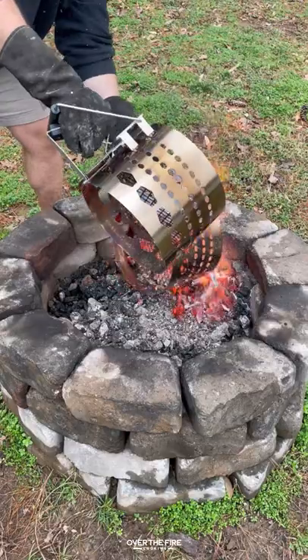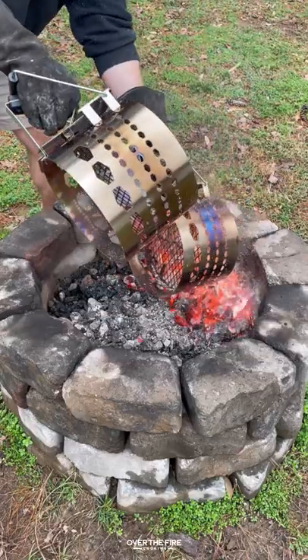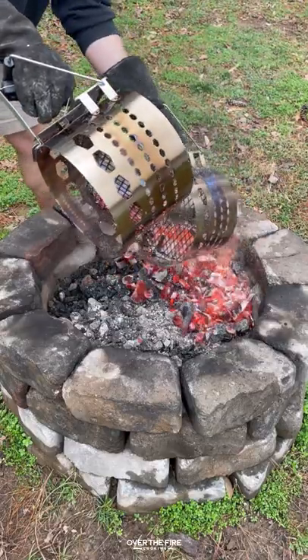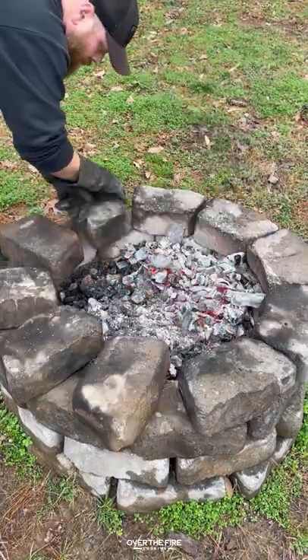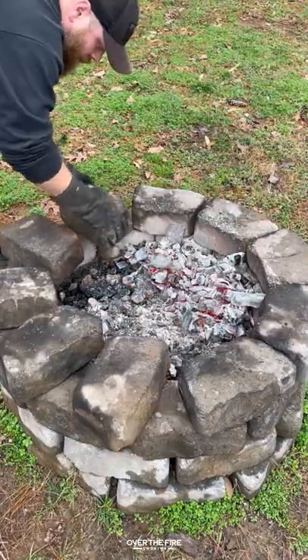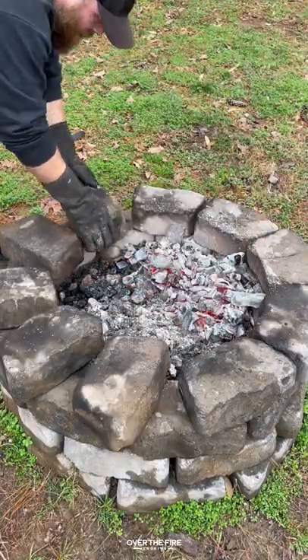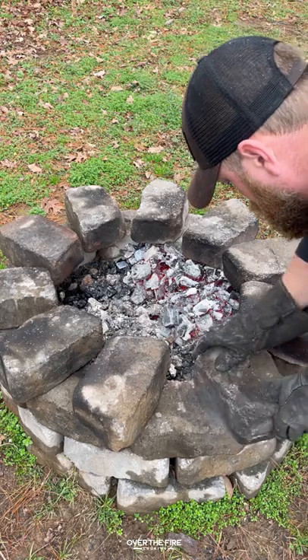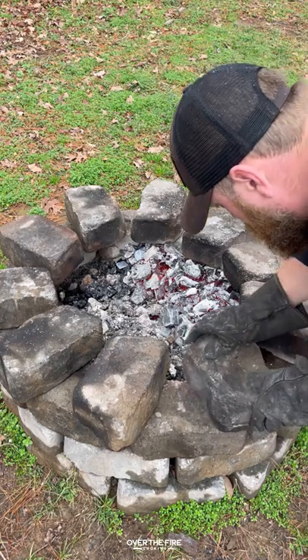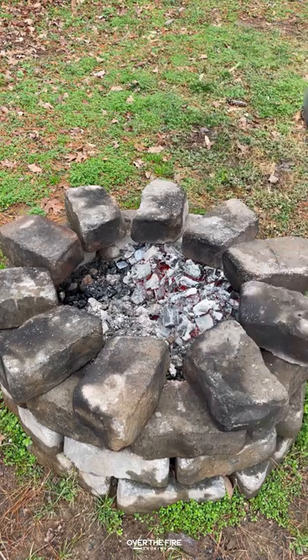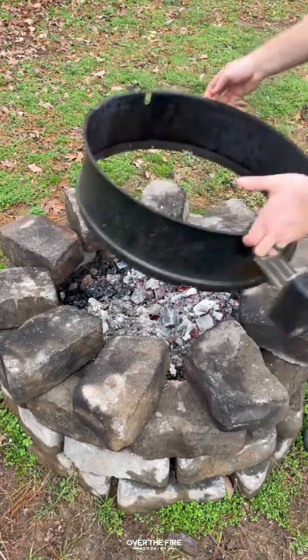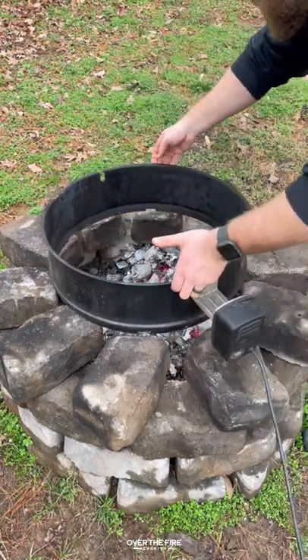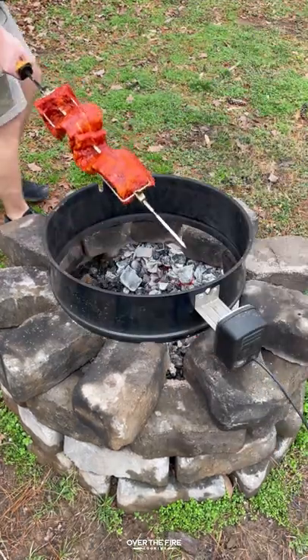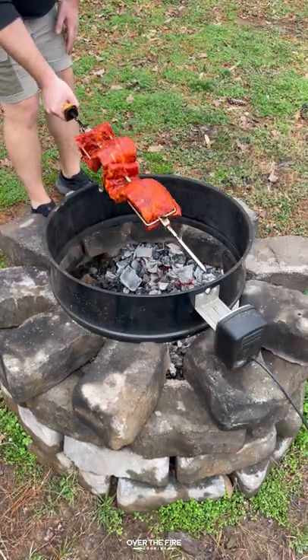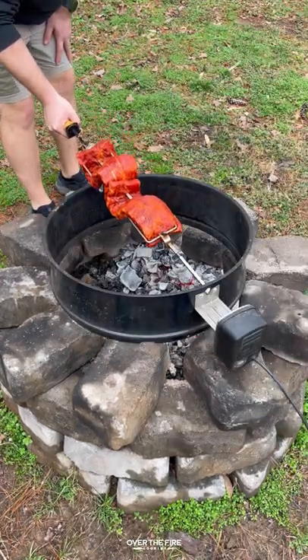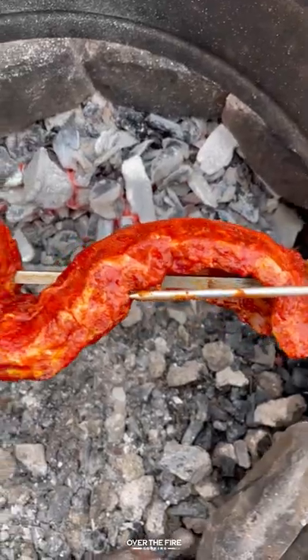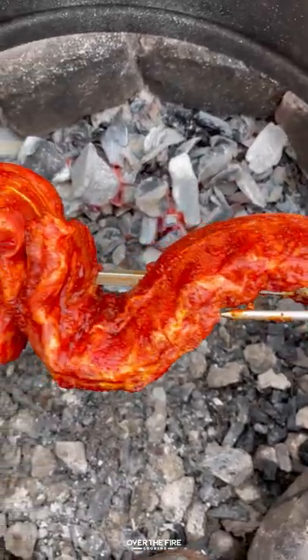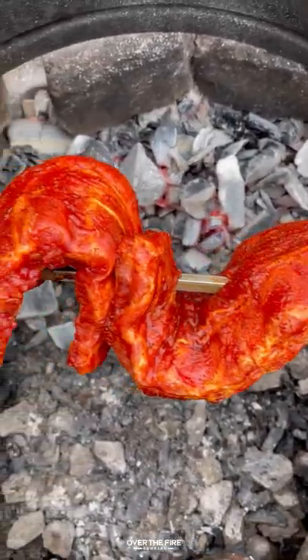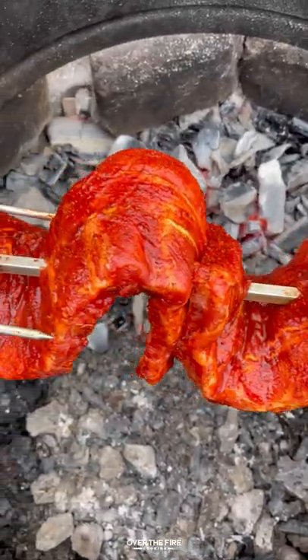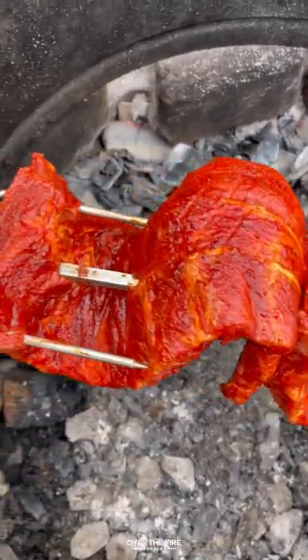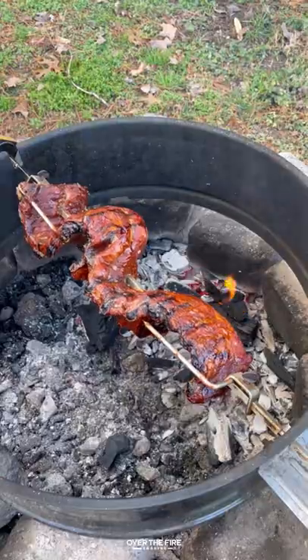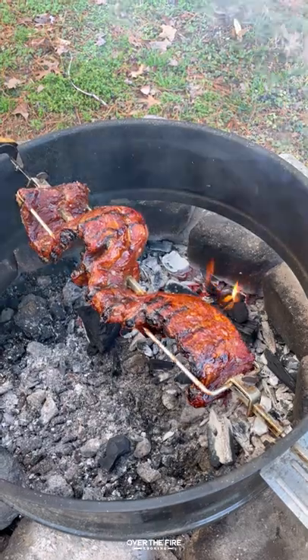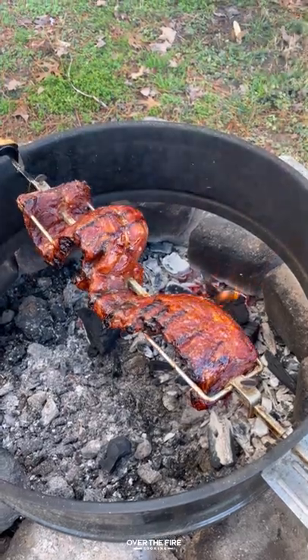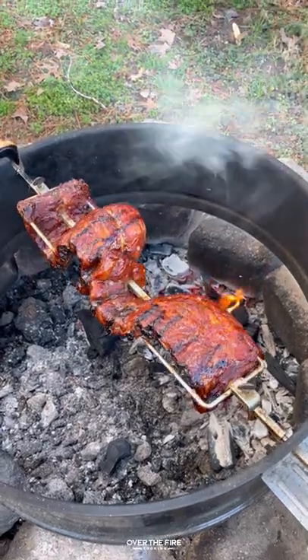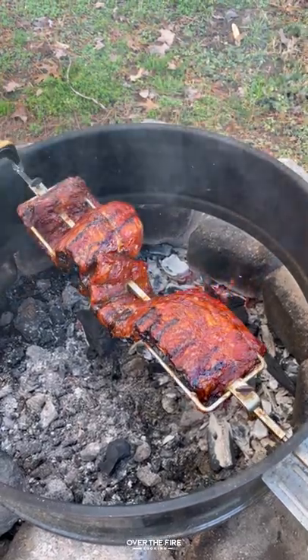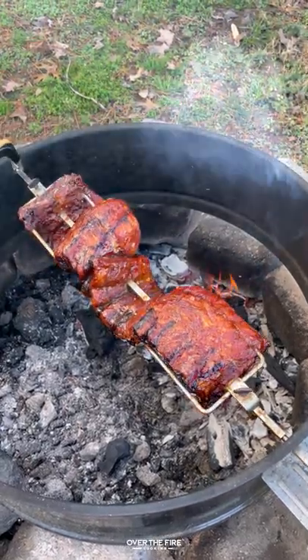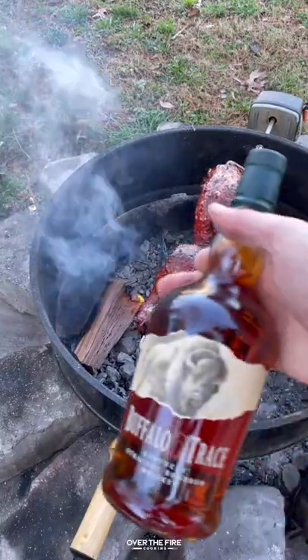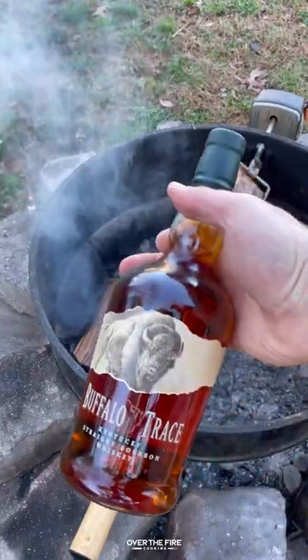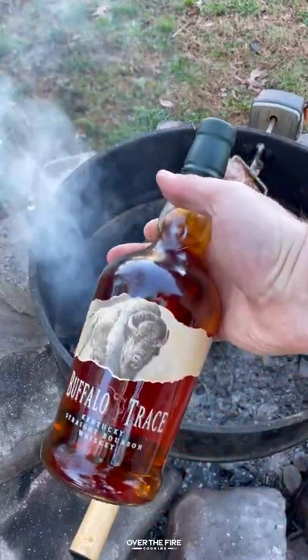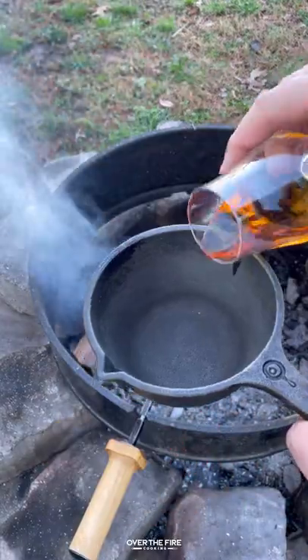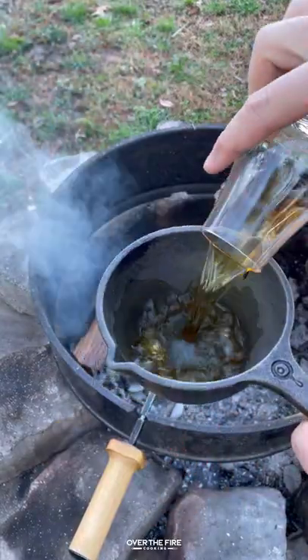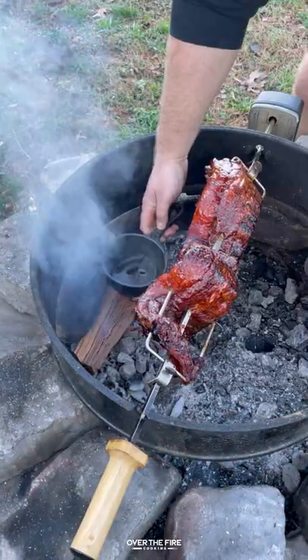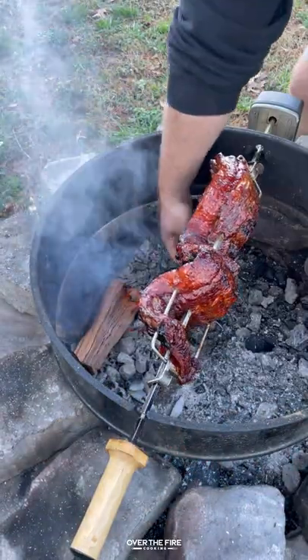I'm going to skewer them onto a rotisserie spit. I'm going to cook them indirect on the rotisserie at 275 to 300 for three and a half to four and a half hours. Once they hit about 180 internal,